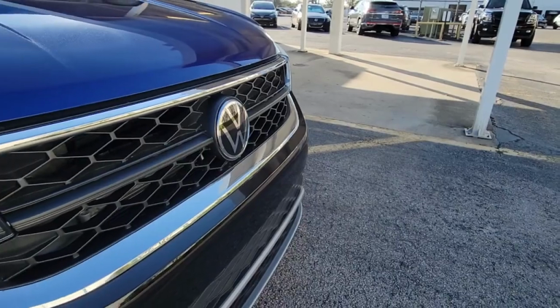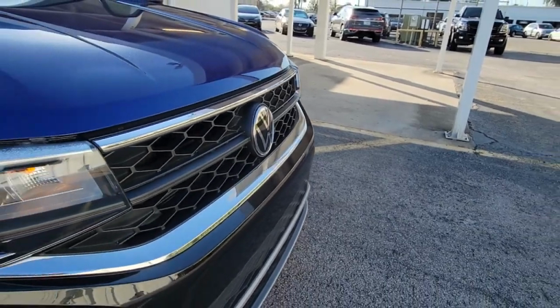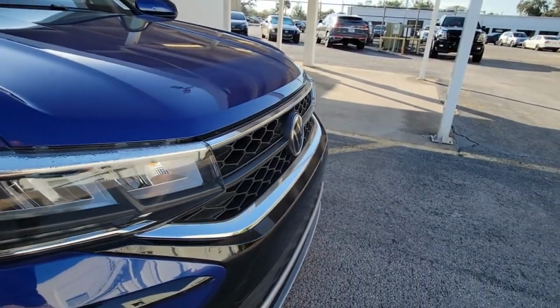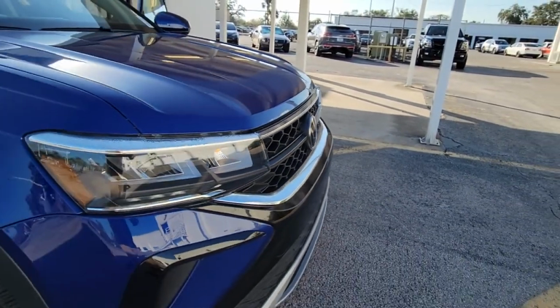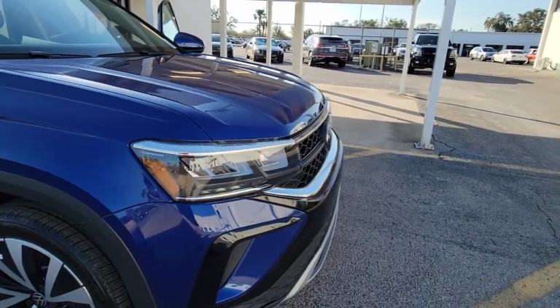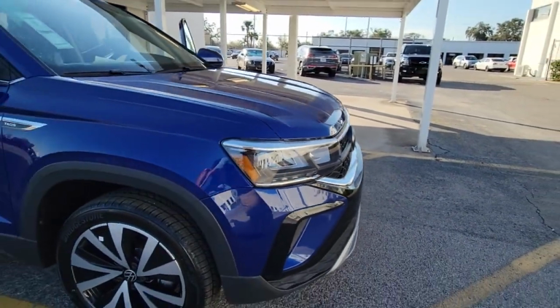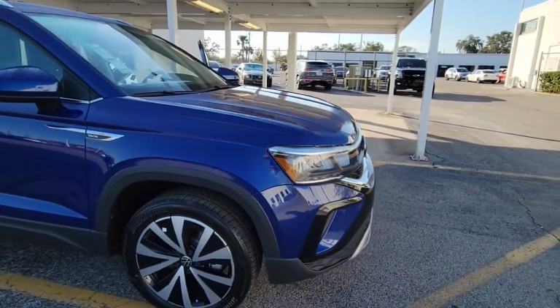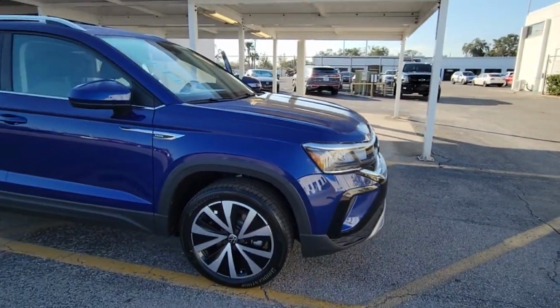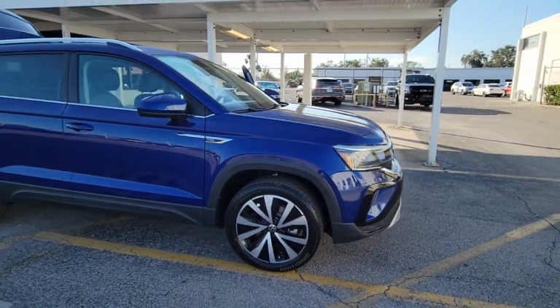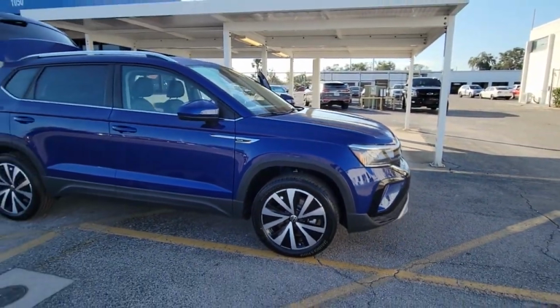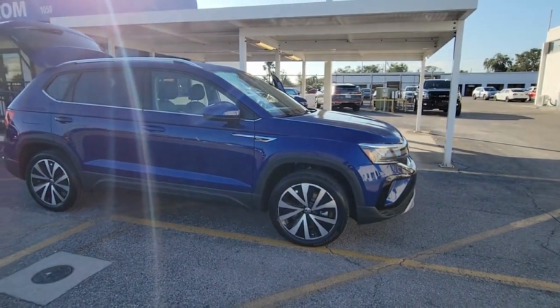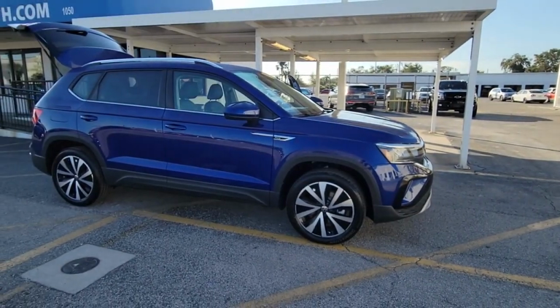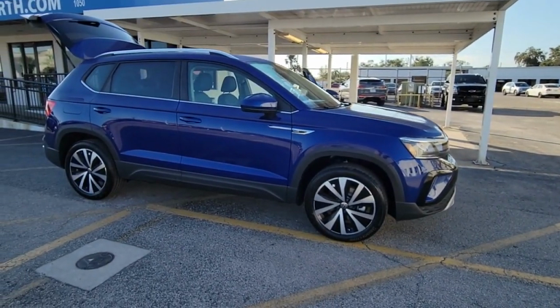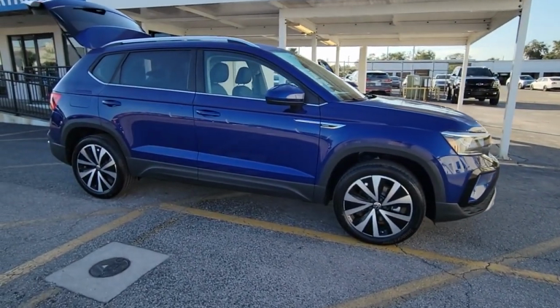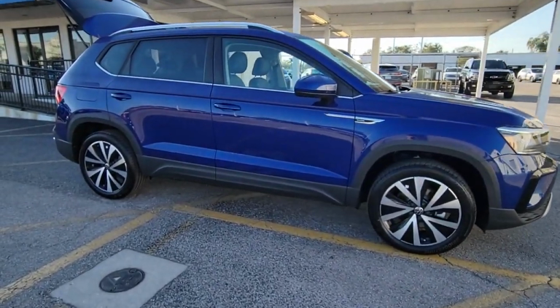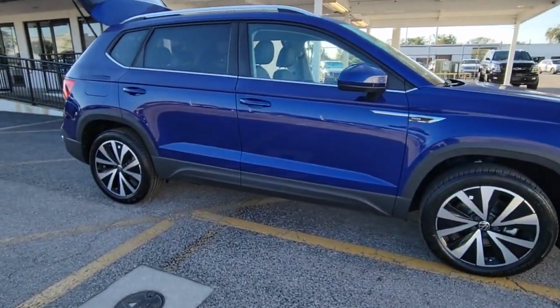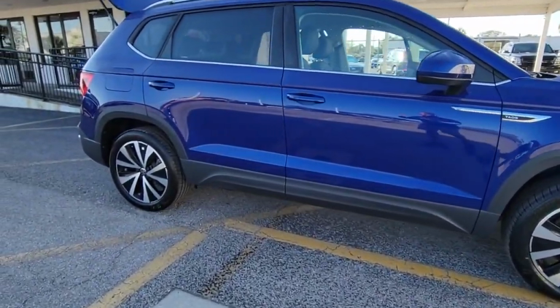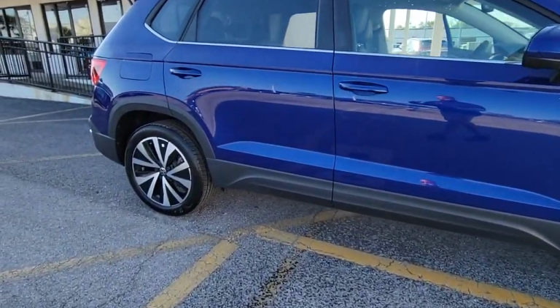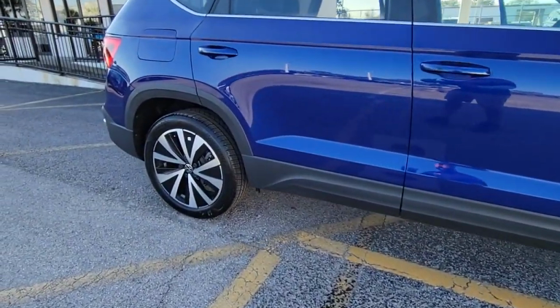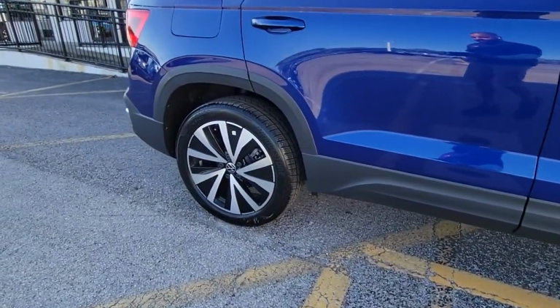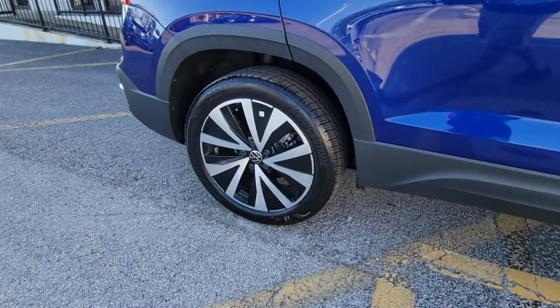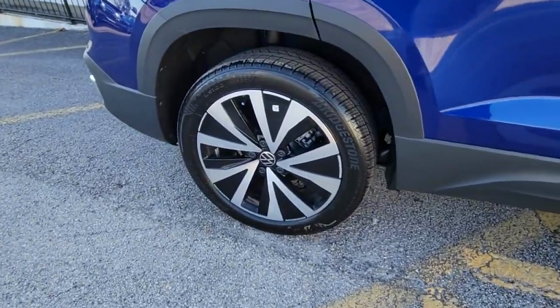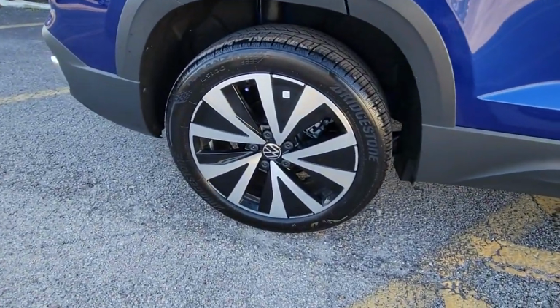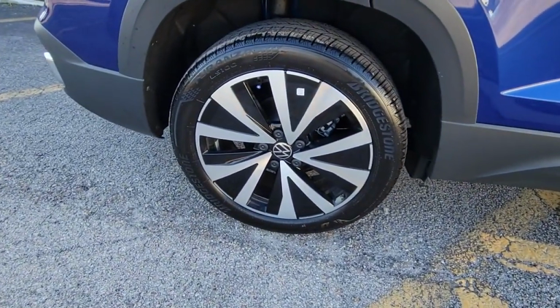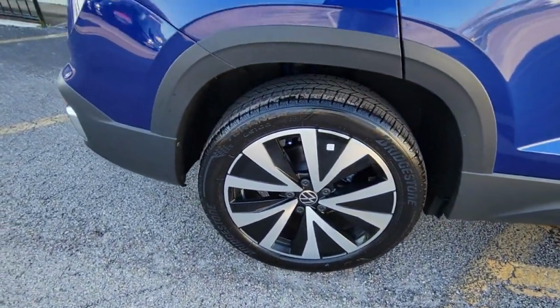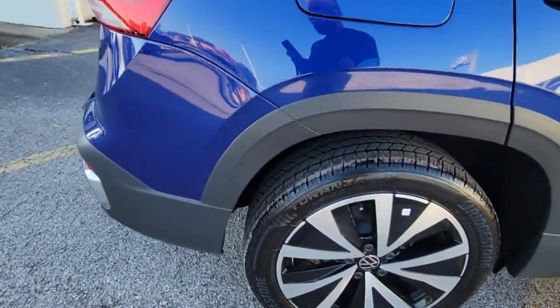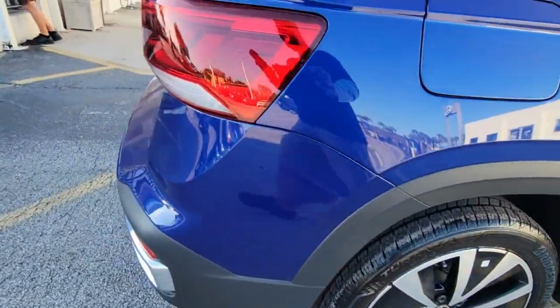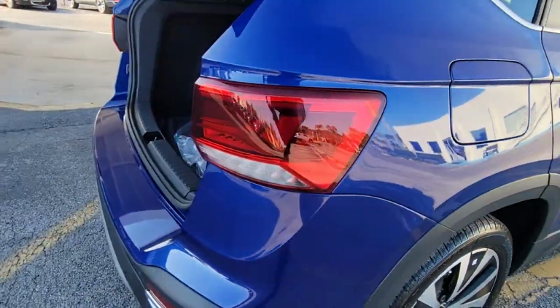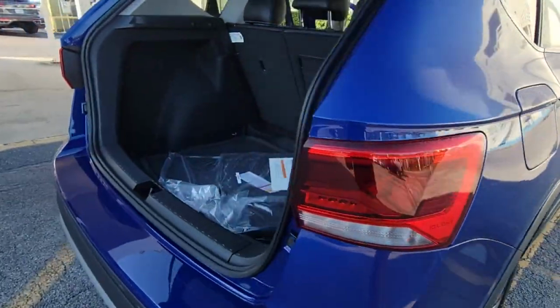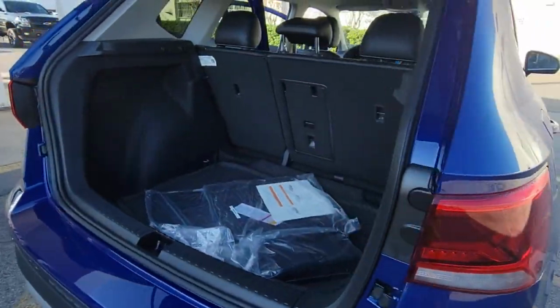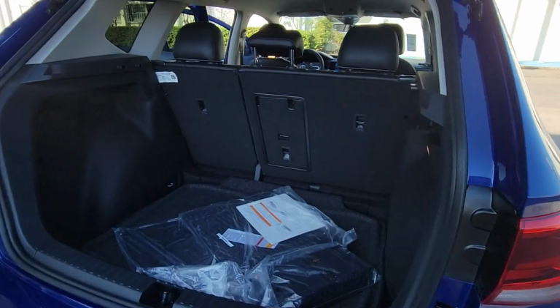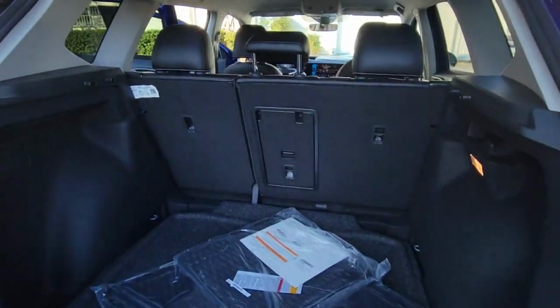Enjoy the view of this 2023 Volkswagen Taos. Find your fun in this thoughtfully designed Taos. From its spacious cabin to its smooth ride and suite of modern creature comforts, this adventurous vehicle makes the journey a joy.